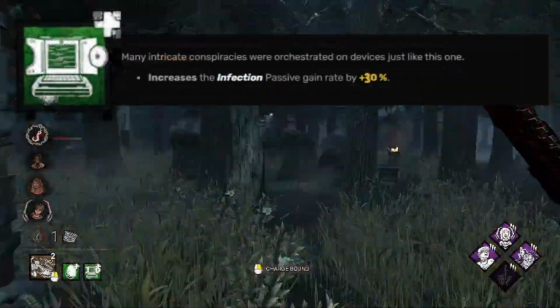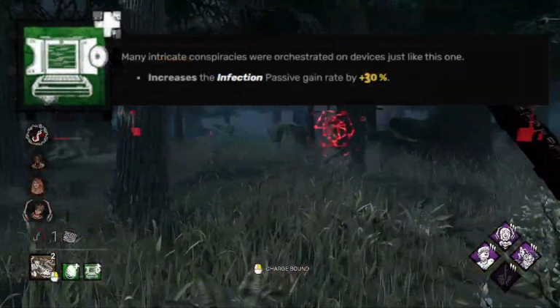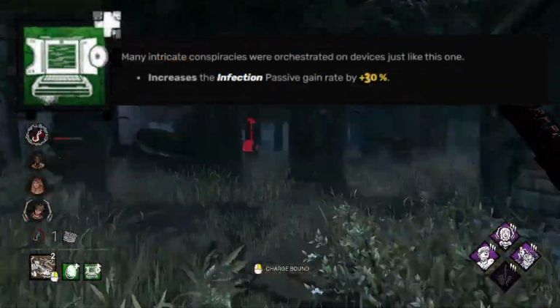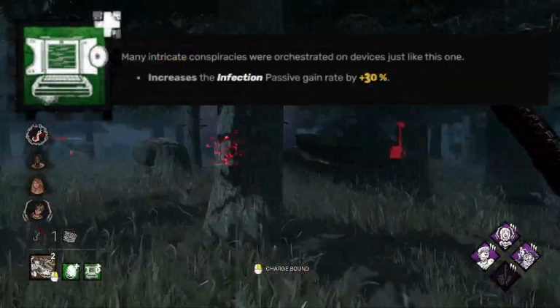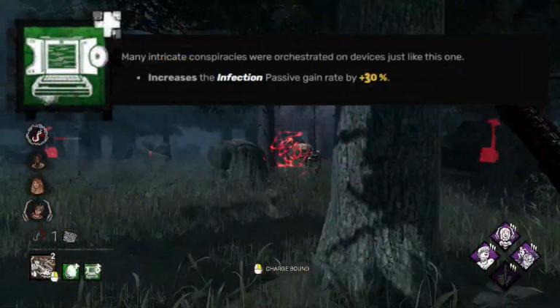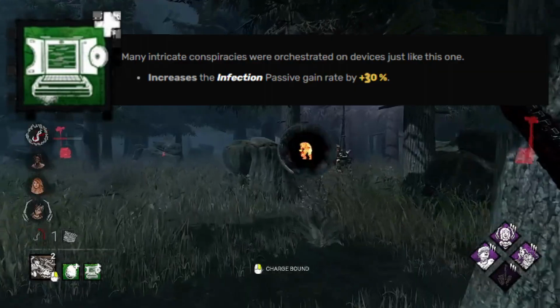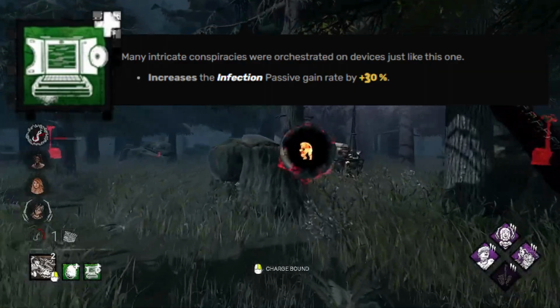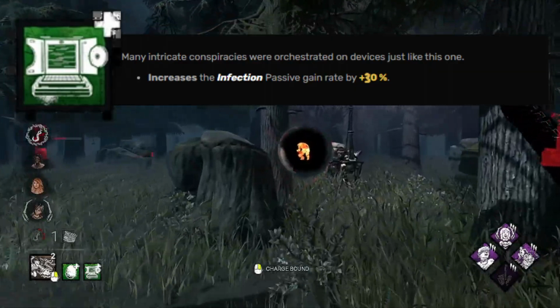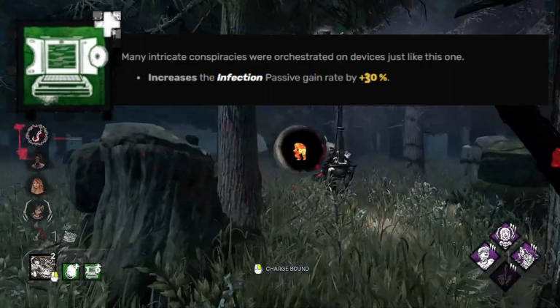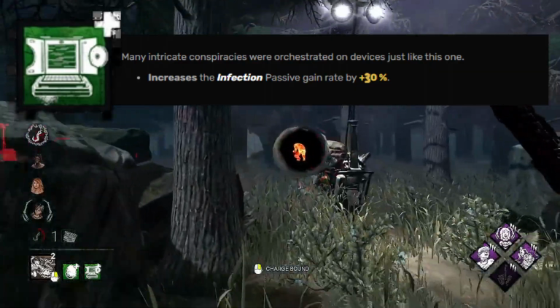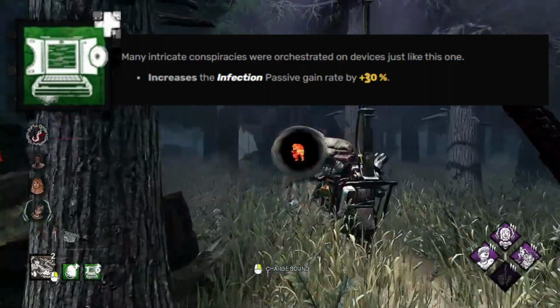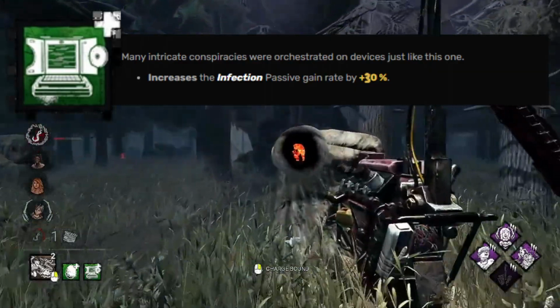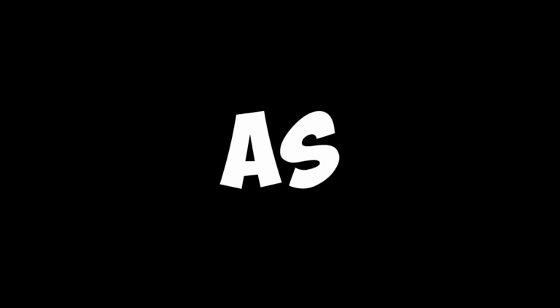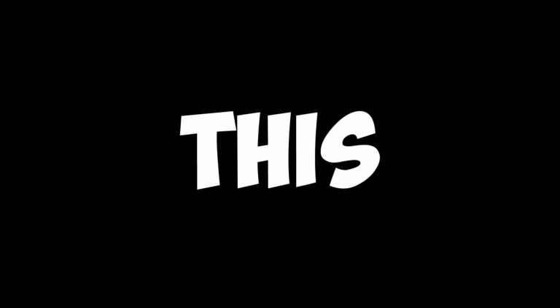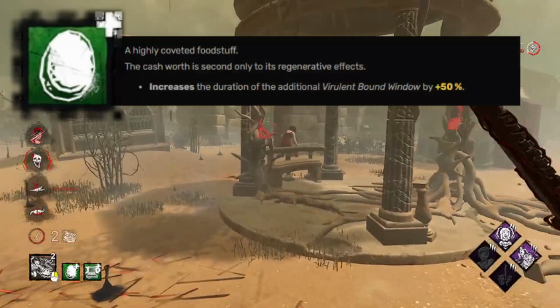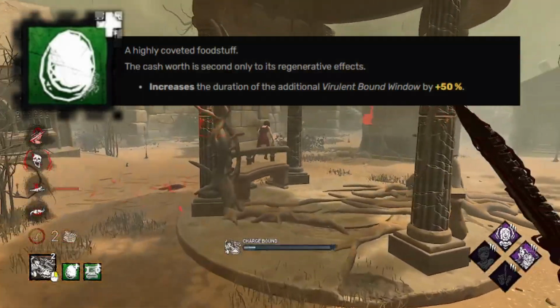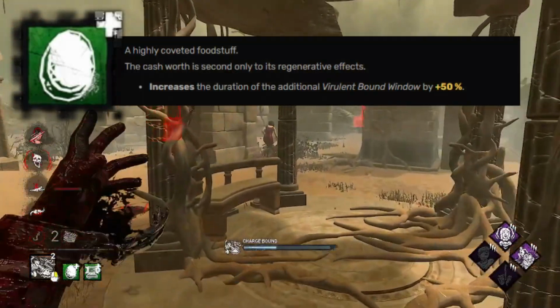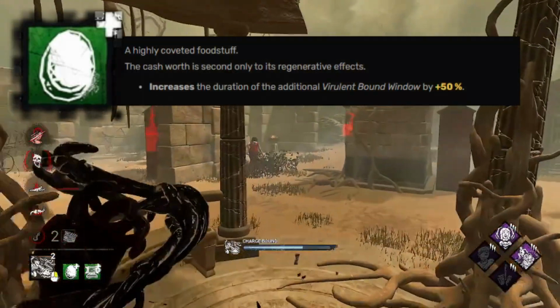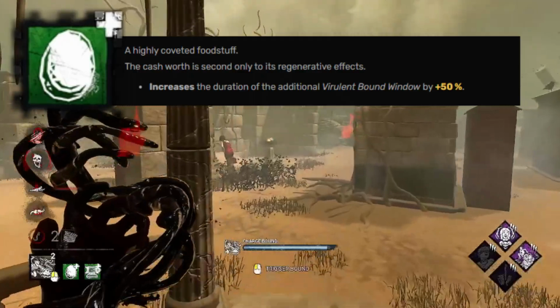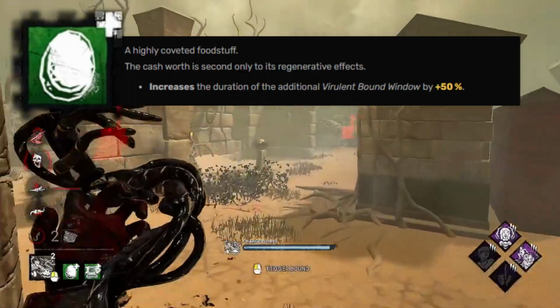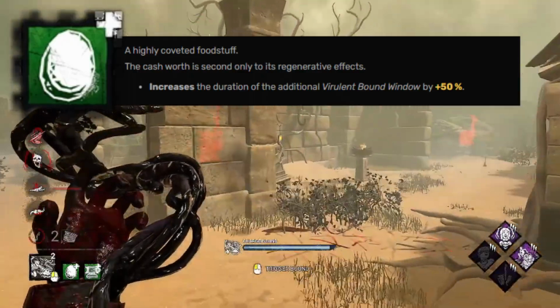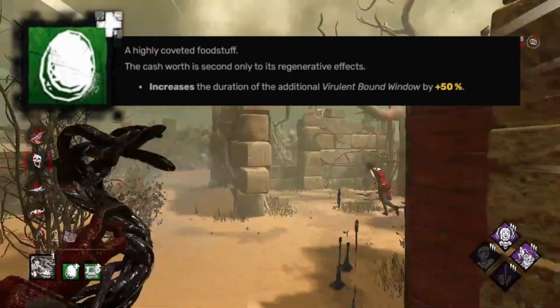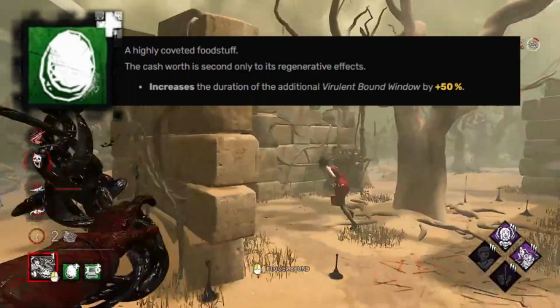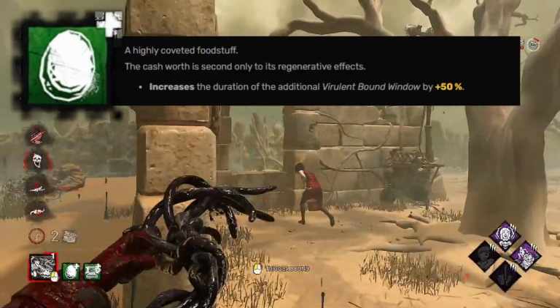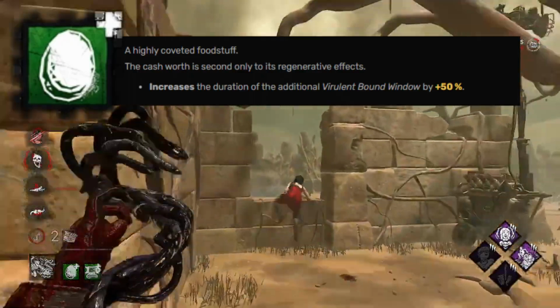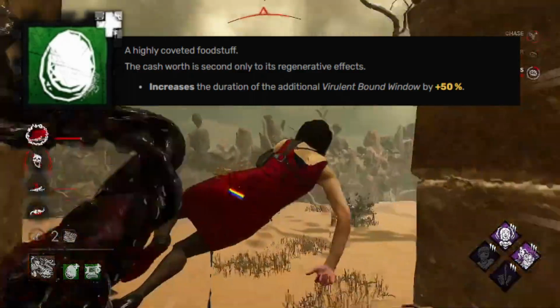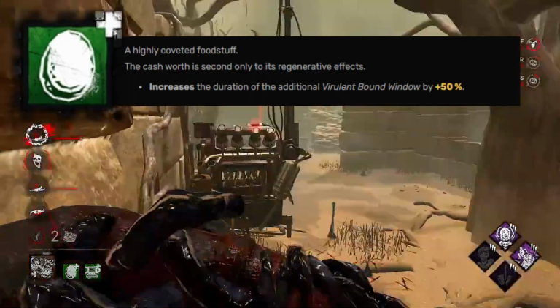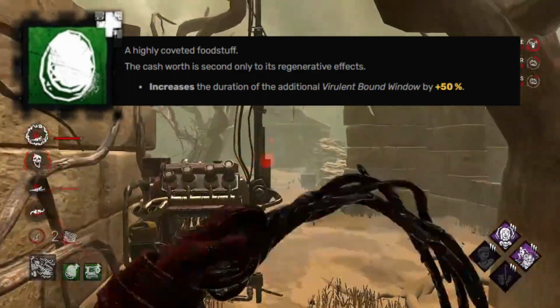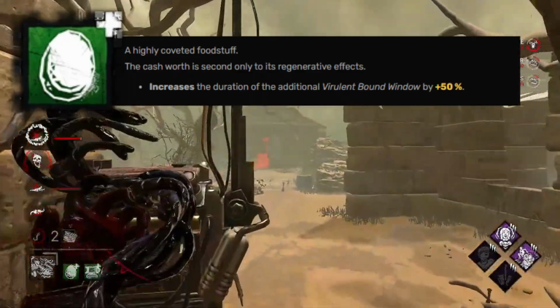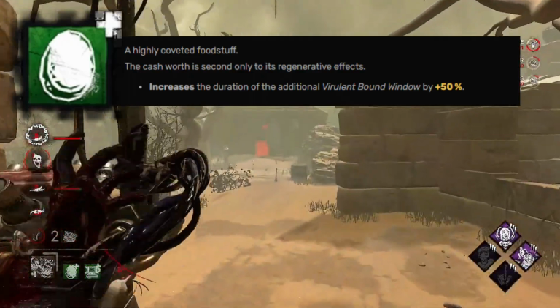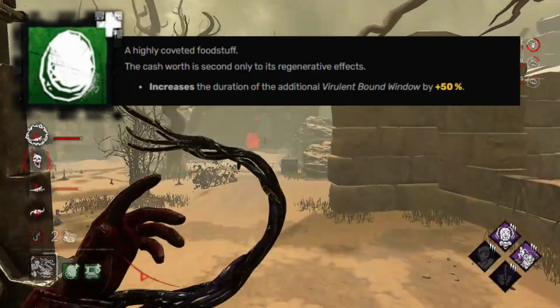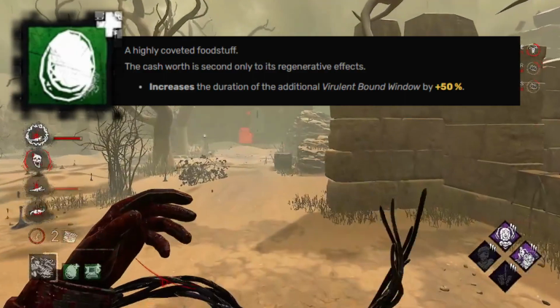Video Conference Device forces survivors to use sprays more often, encouraging value from Hoarder. As well as this, Golden Egg fits with the idea of this build, making it easier to play, as it gives you a little bit longer to hold onto your second dash before it's on cooldown.